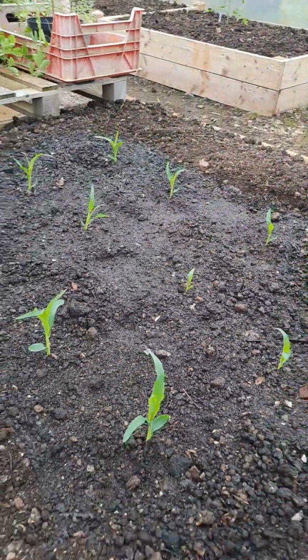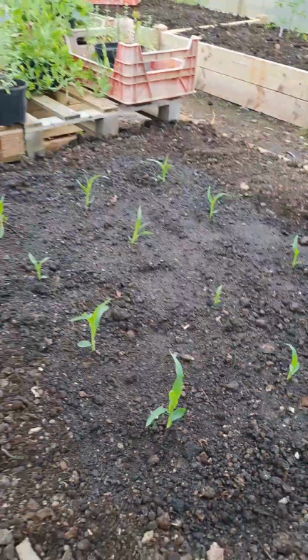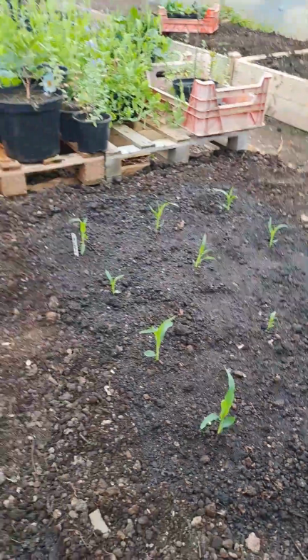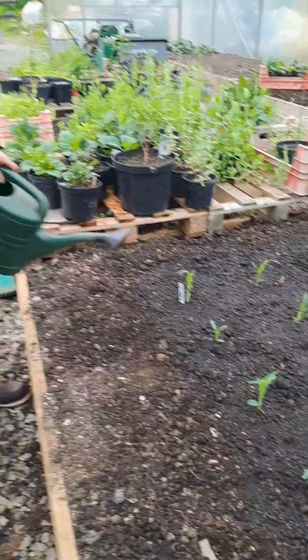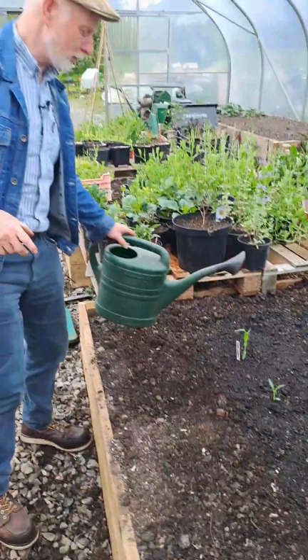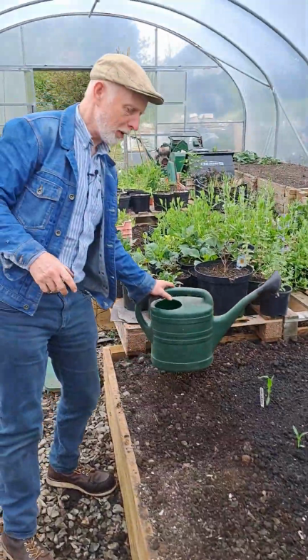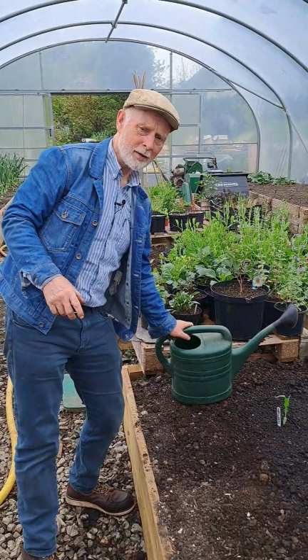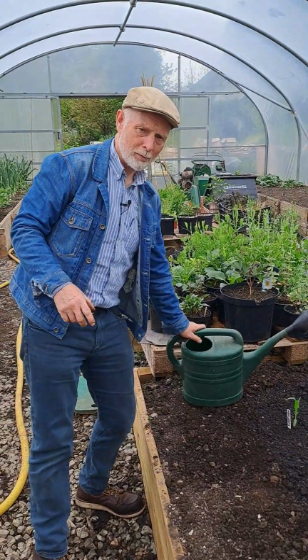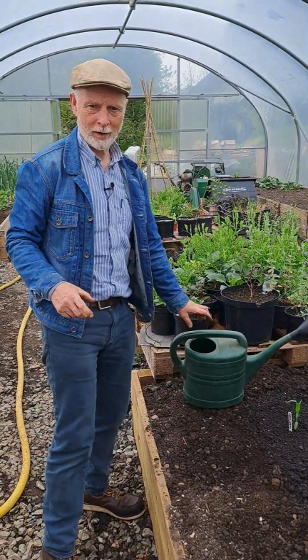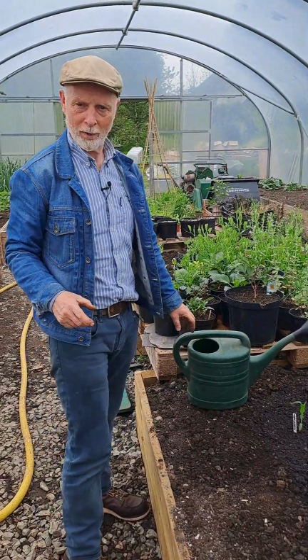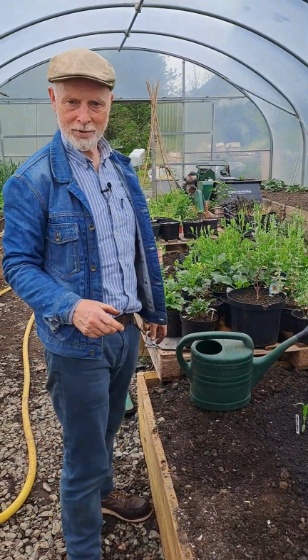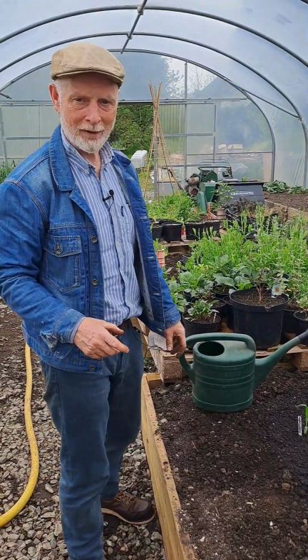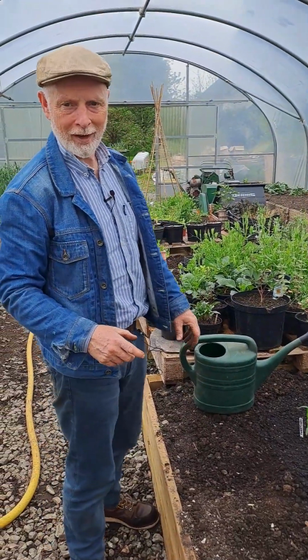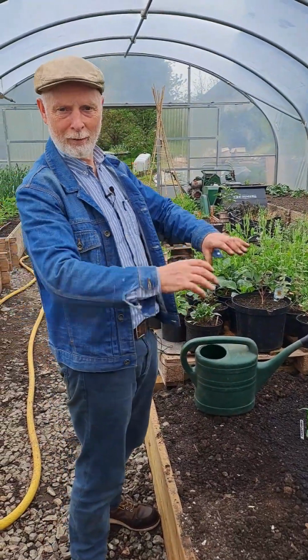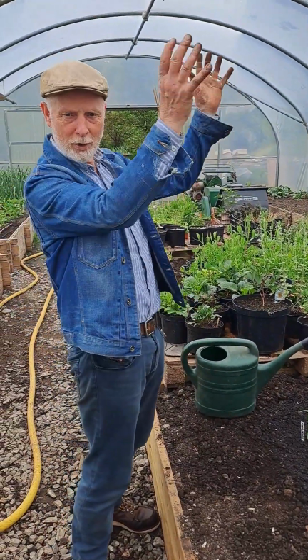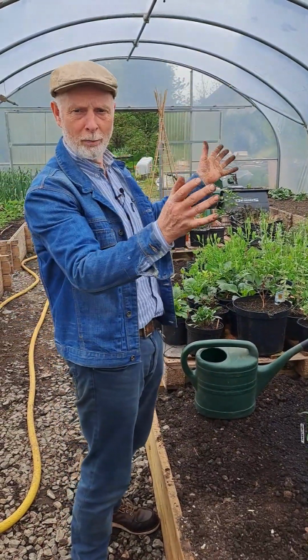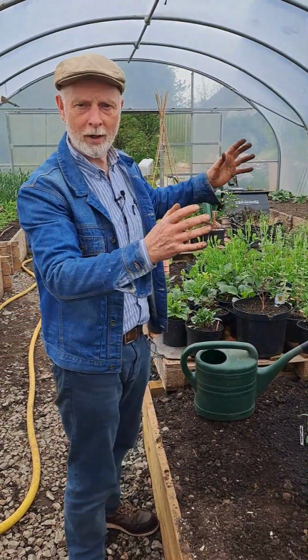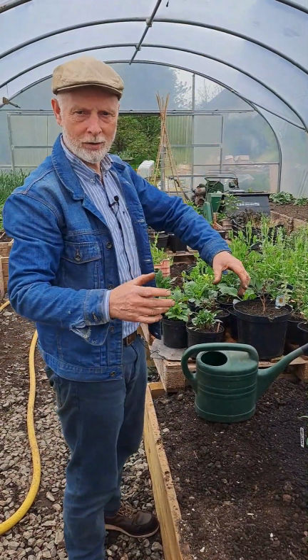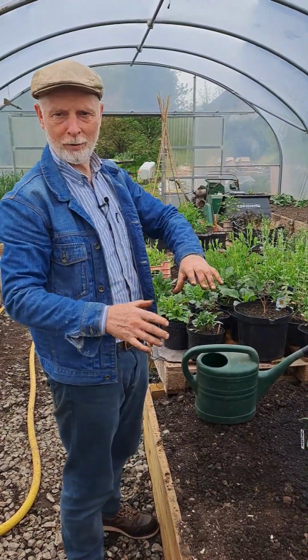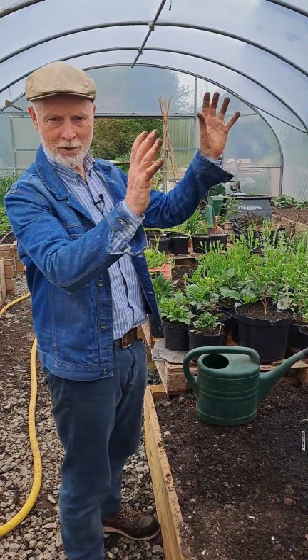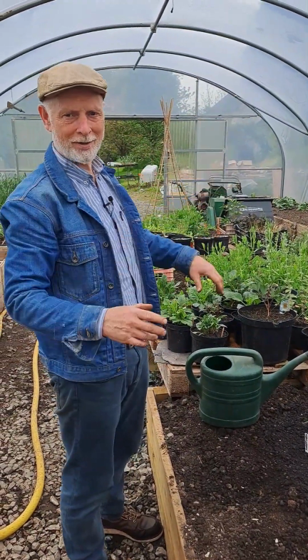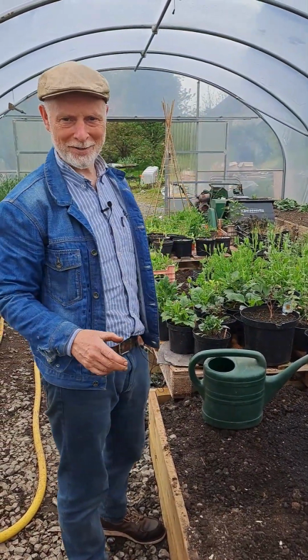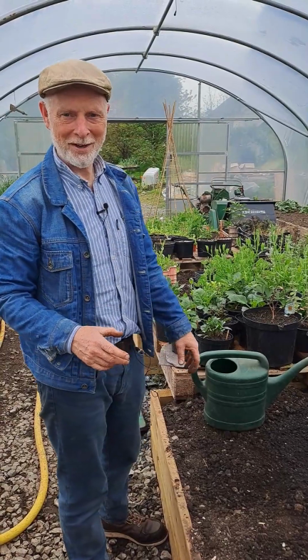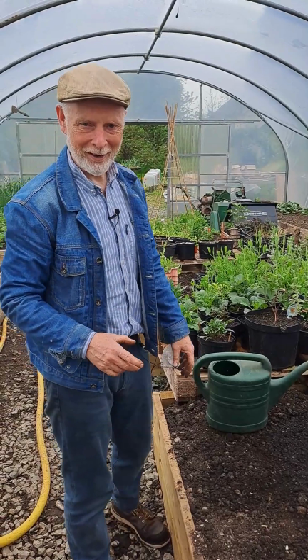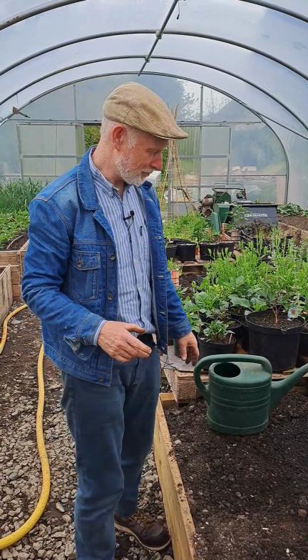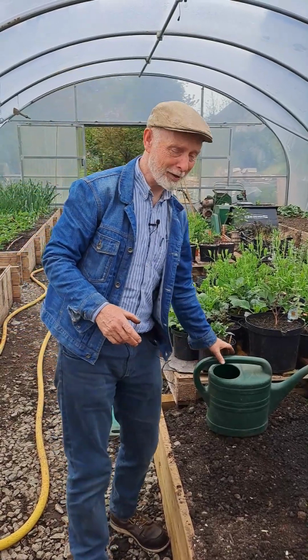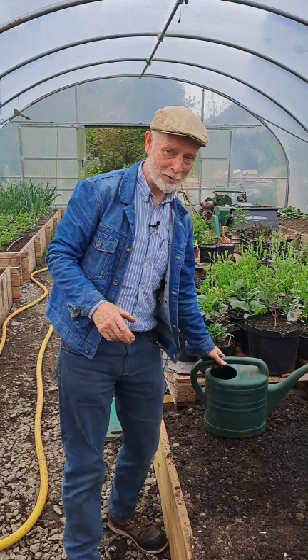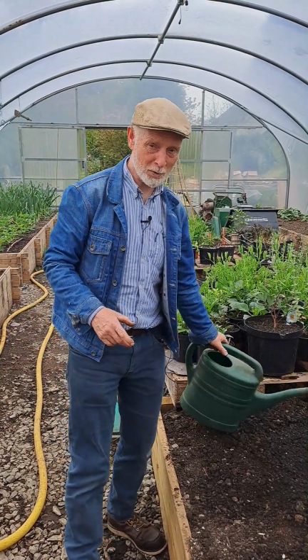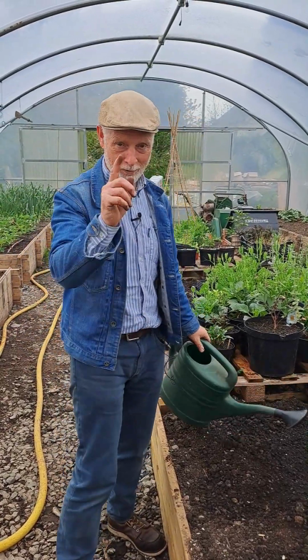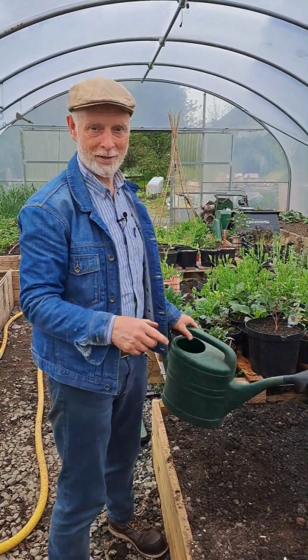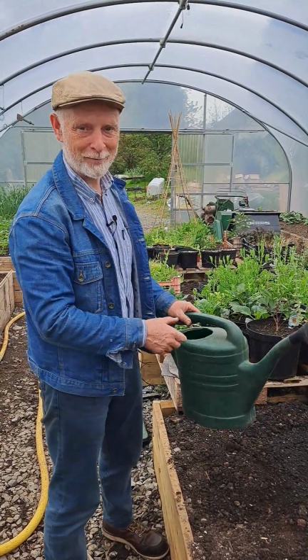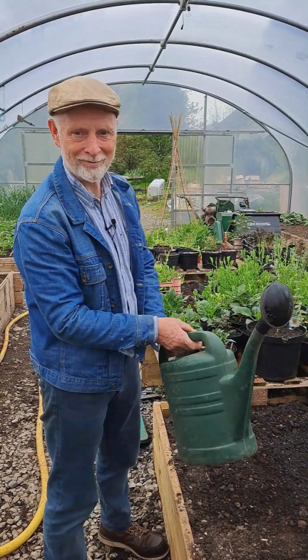That's it — we will be back probably in a couple of months and we can talk about pollination and all those exciting things, and then finally harvesting some sweet corn. We'll see you then.